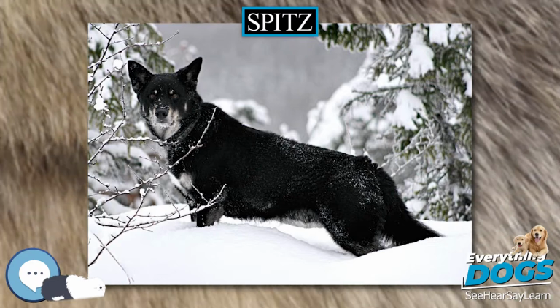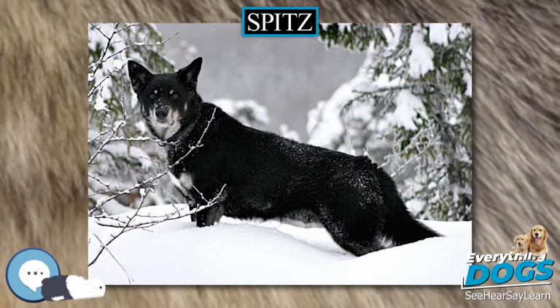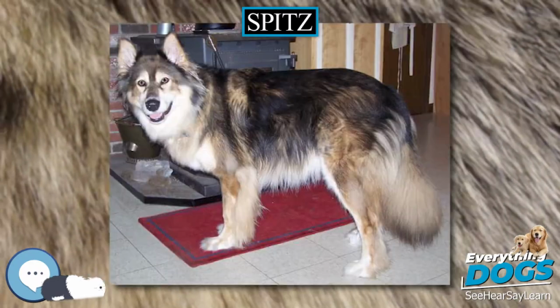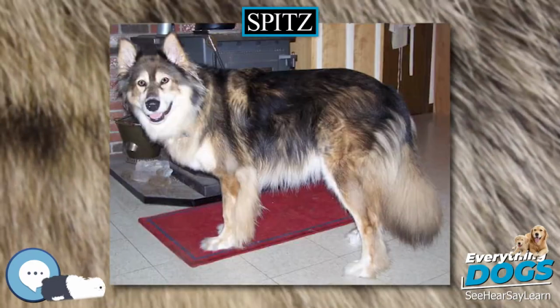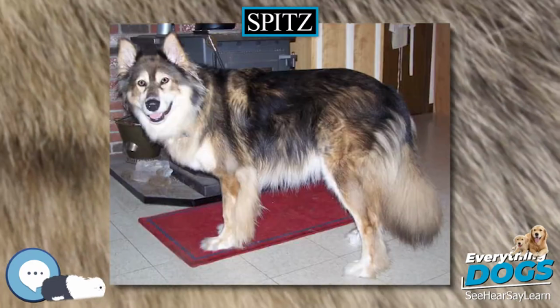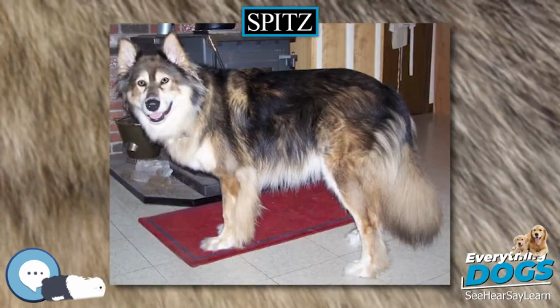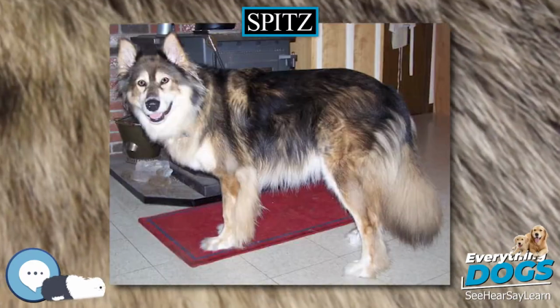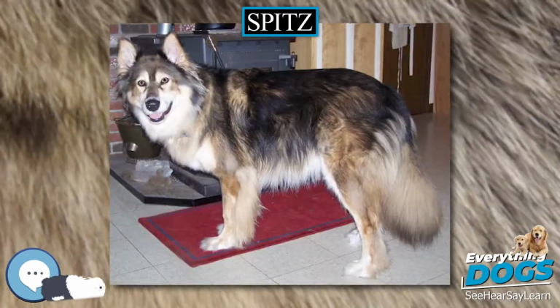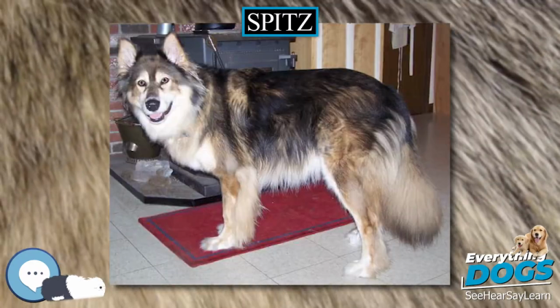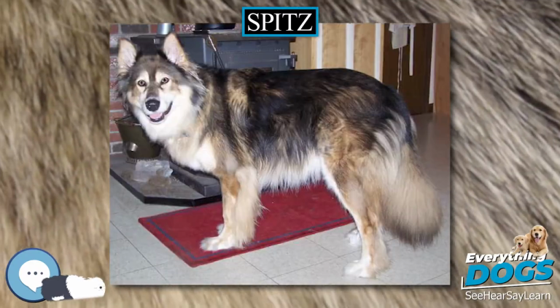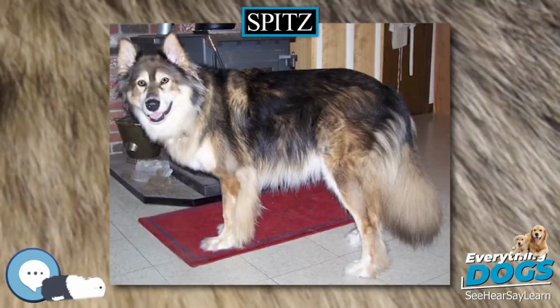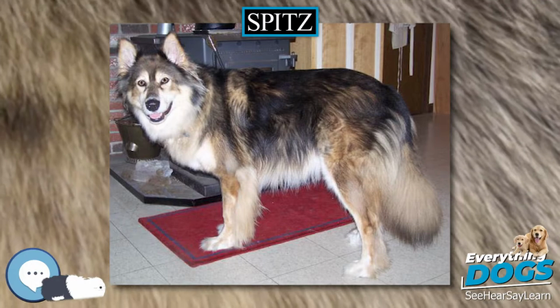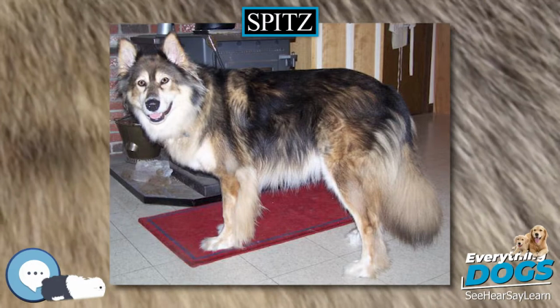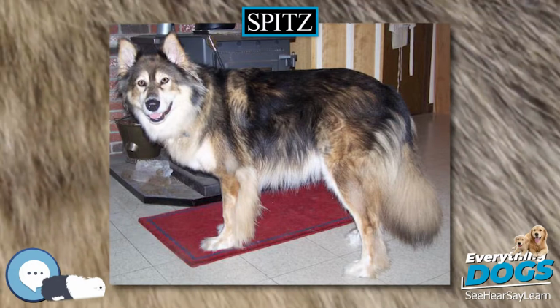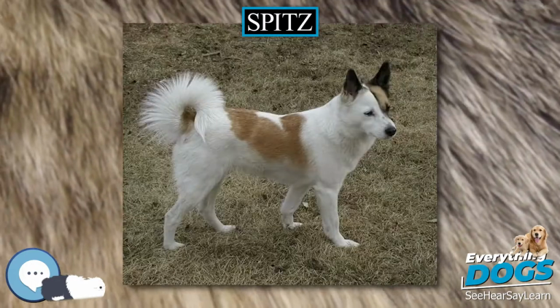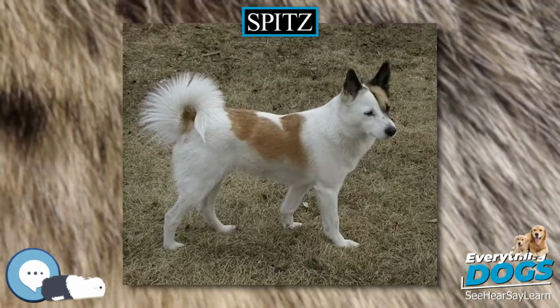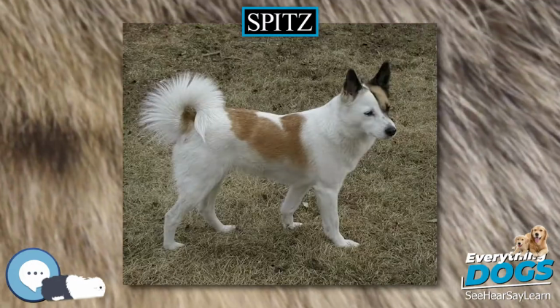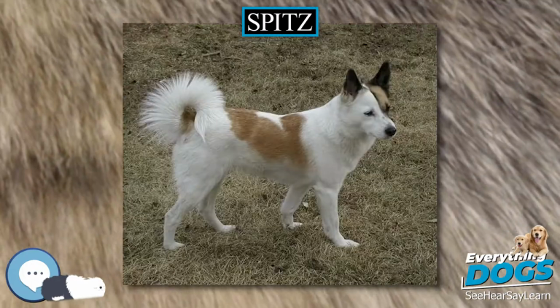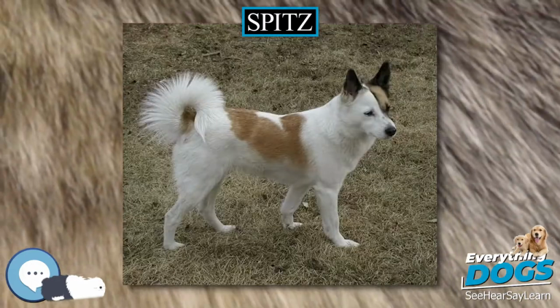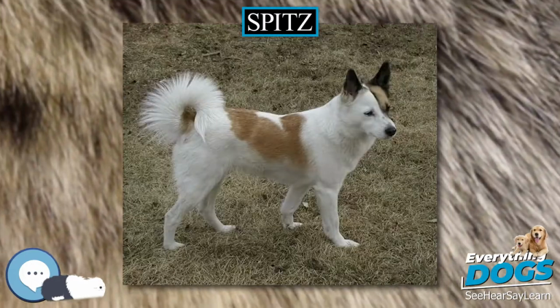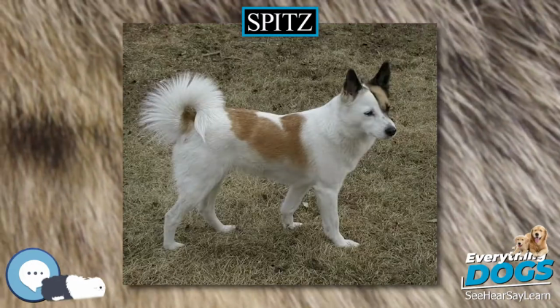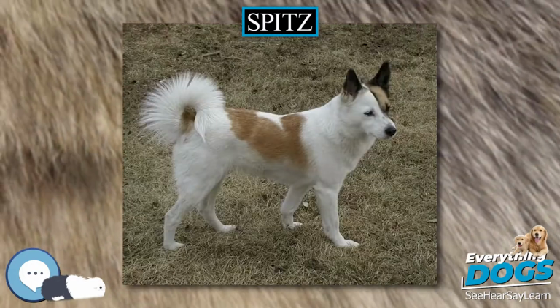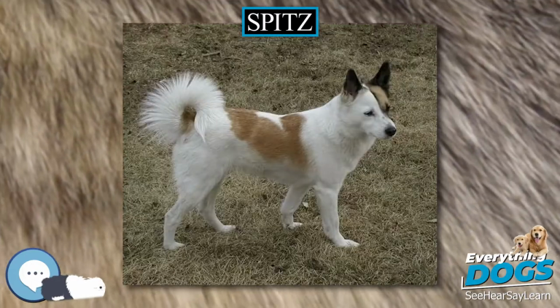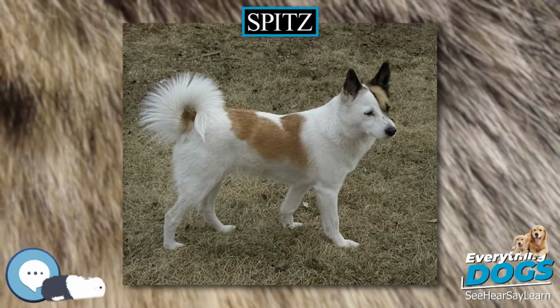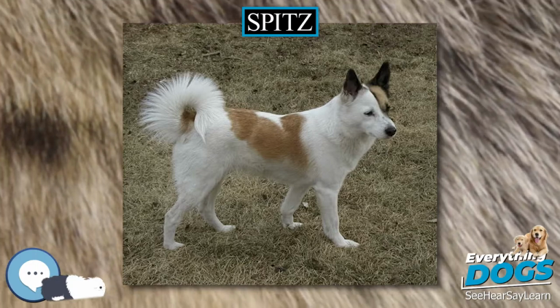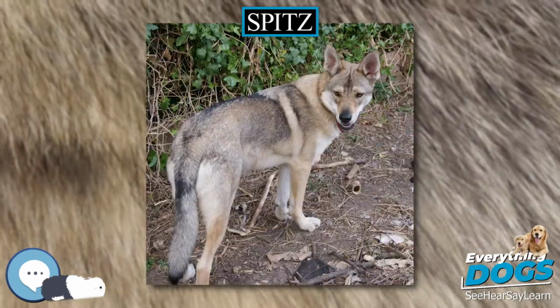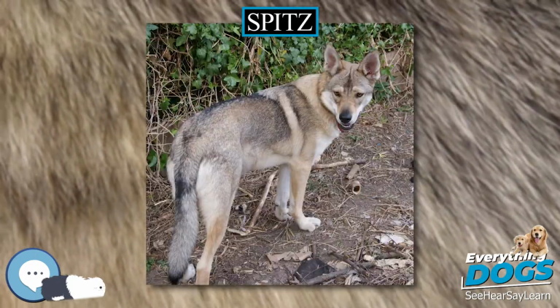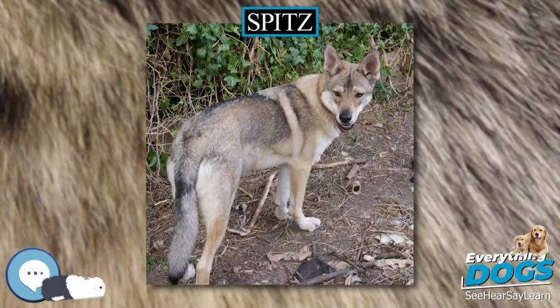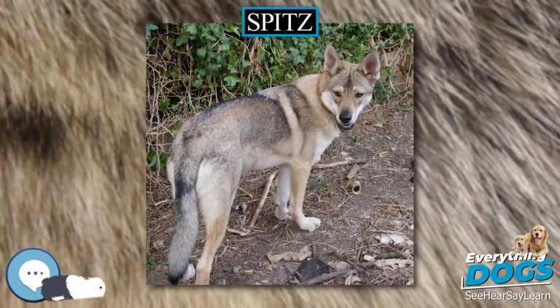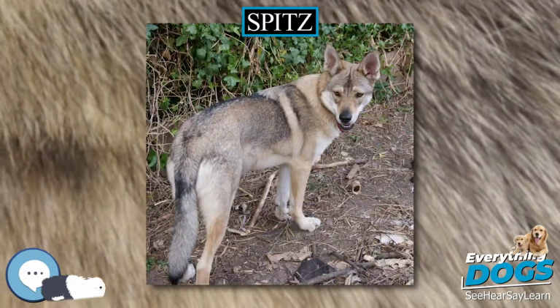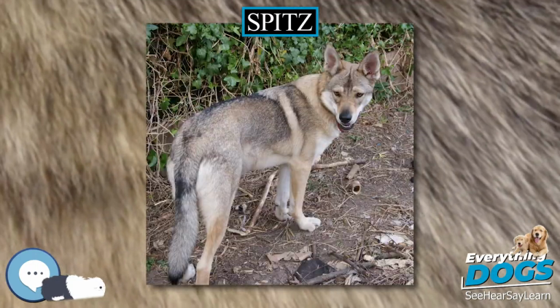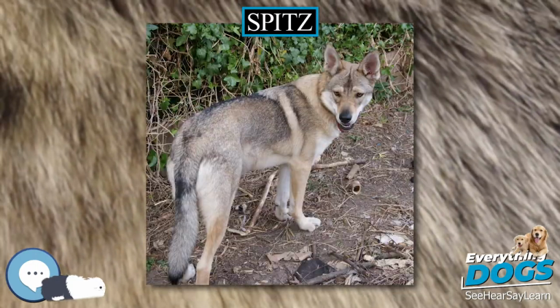The Keeshond, the wolf-spitz variation of the German Spitz, is an affectionate, loyal, and very energetic pet and has been bred as a watchdog for barges, hence the name Dutch Barge Dog. Often, these breeds are recognized for their smiling mouths.